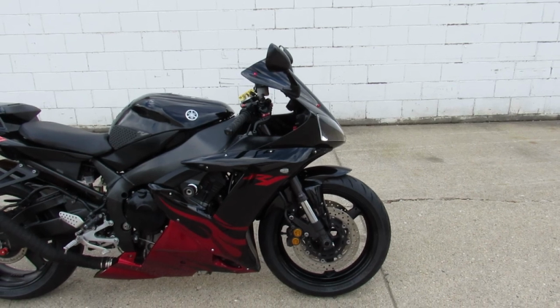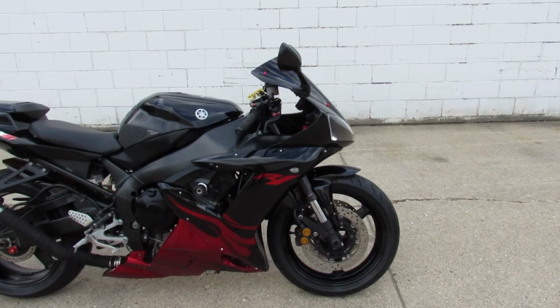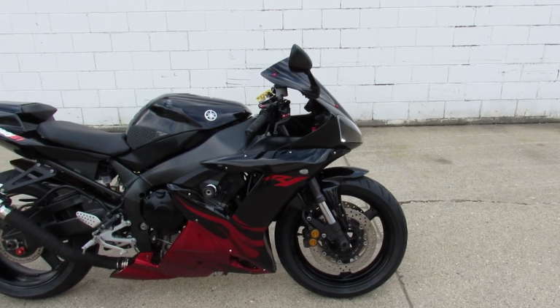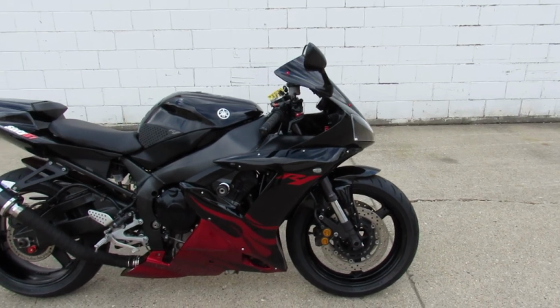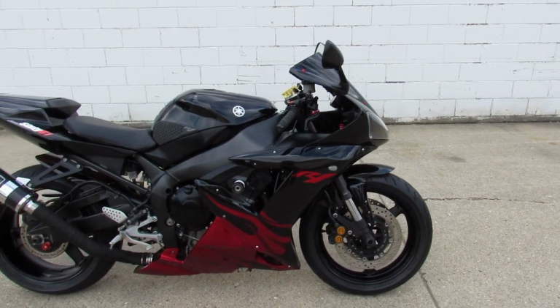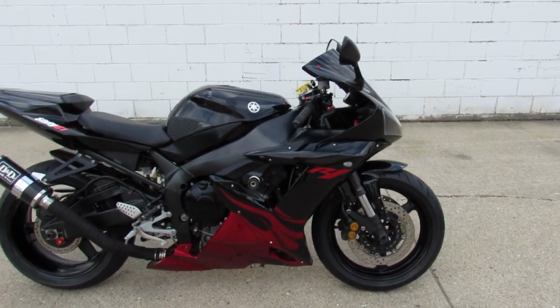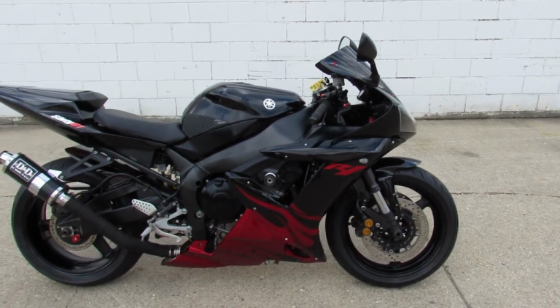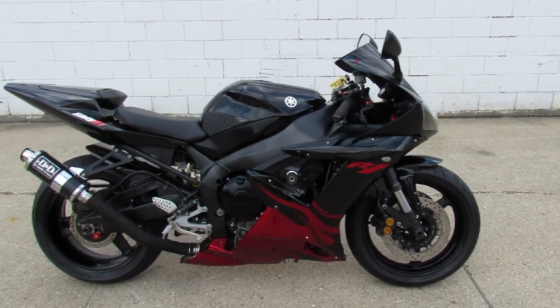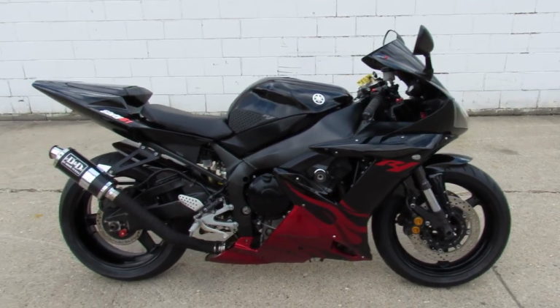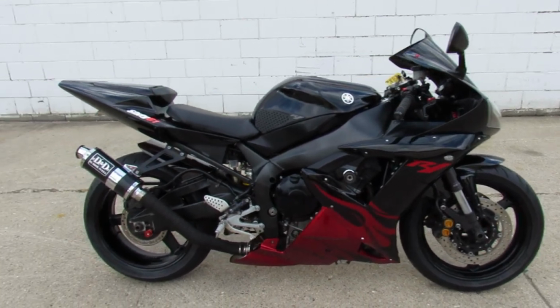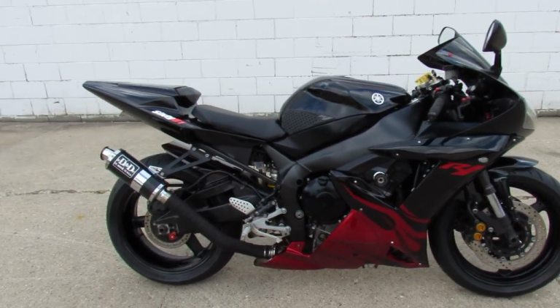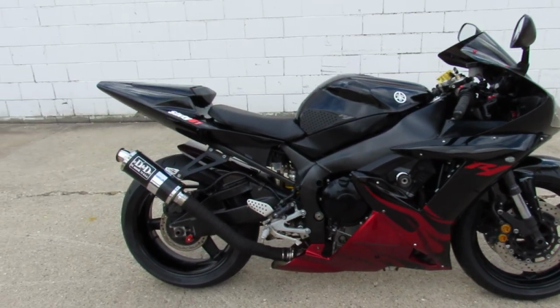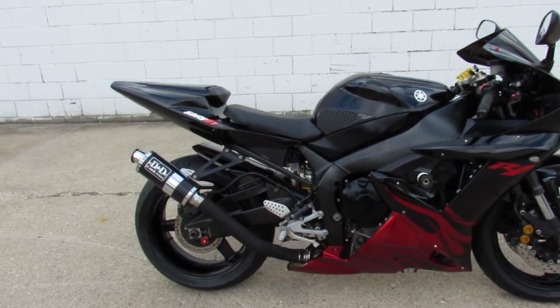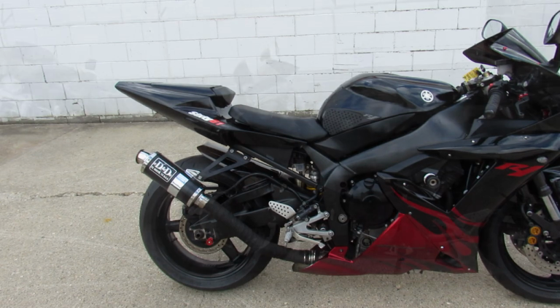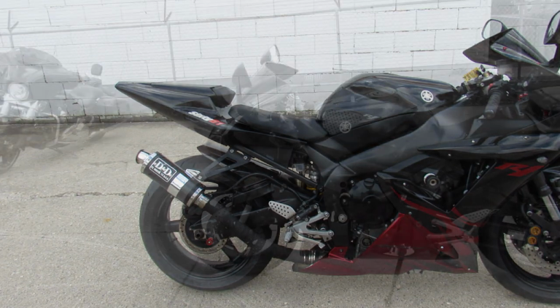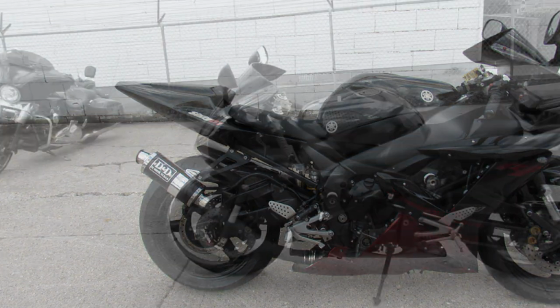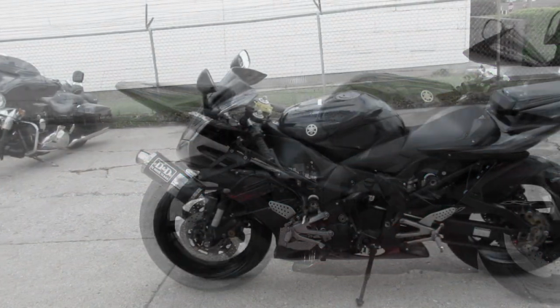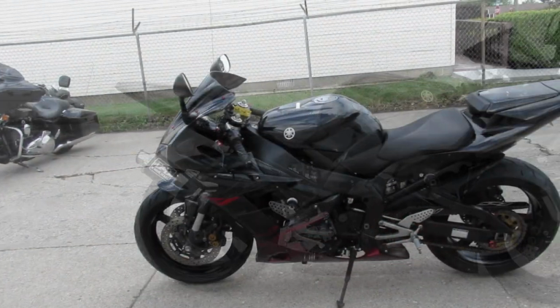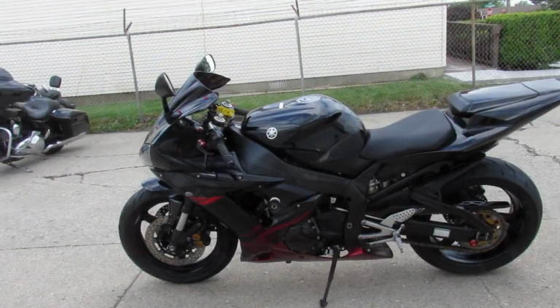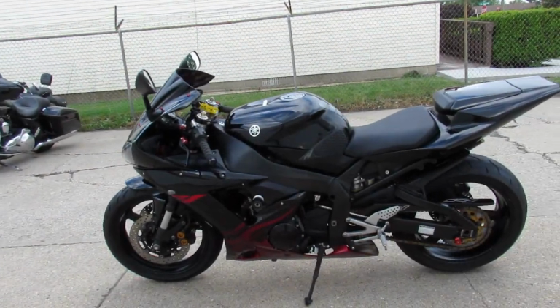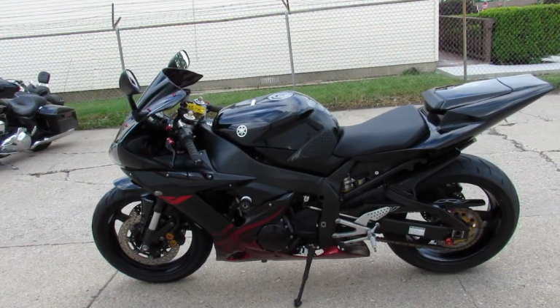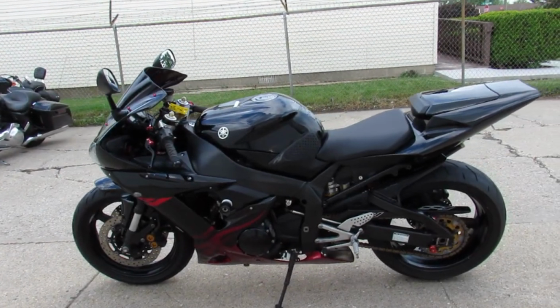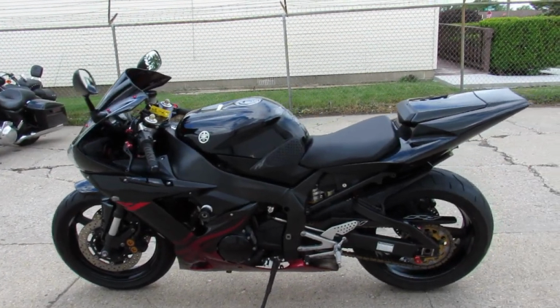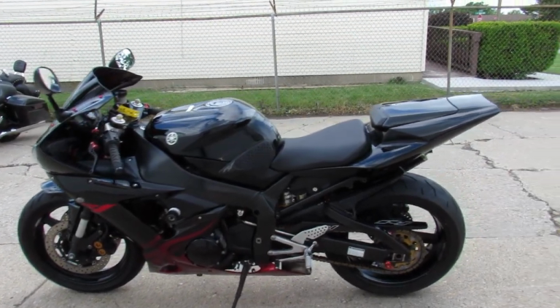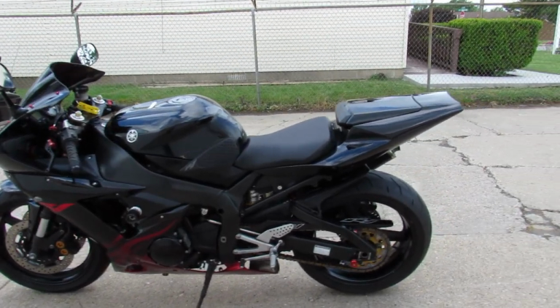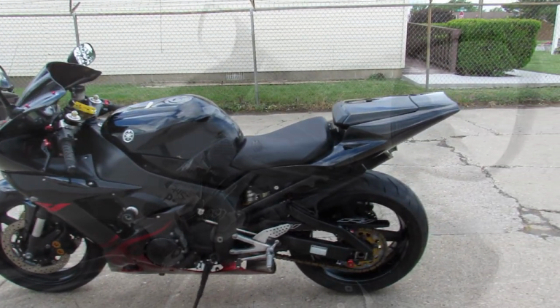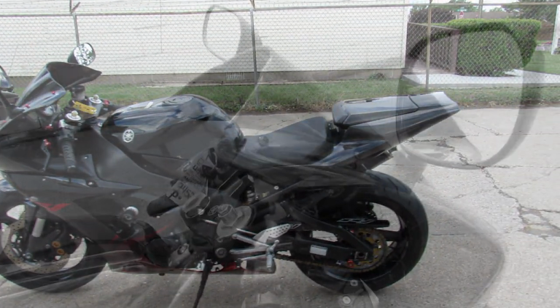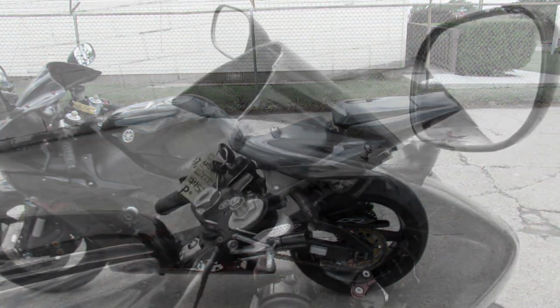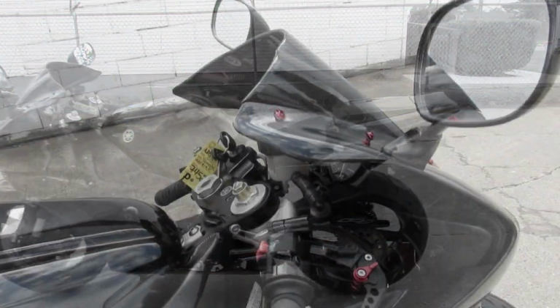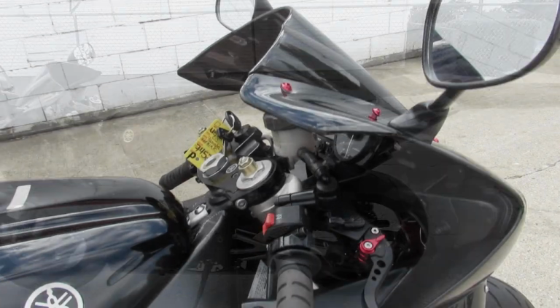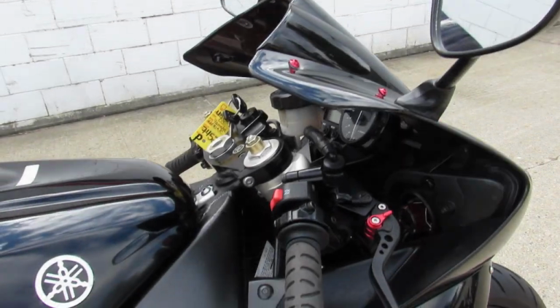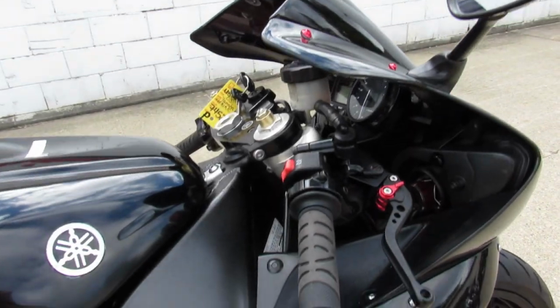Hey guys, ApprovalPowerSports.com here doing some videos on the used sport bikes. We just got this one in. It's a leader bike, it's not going to be here long. It's a 2003 R1.